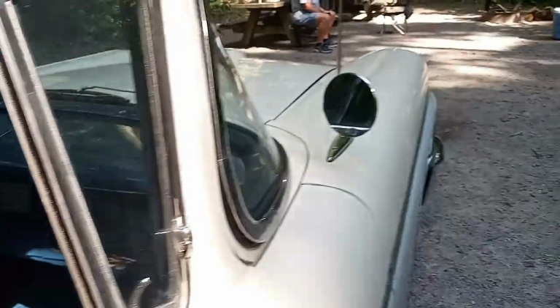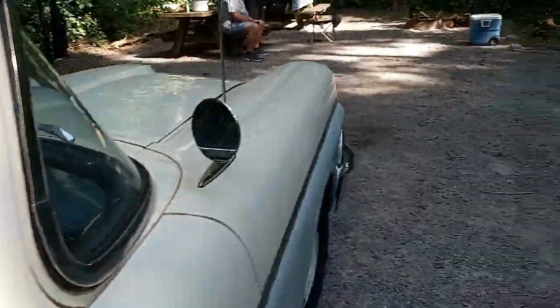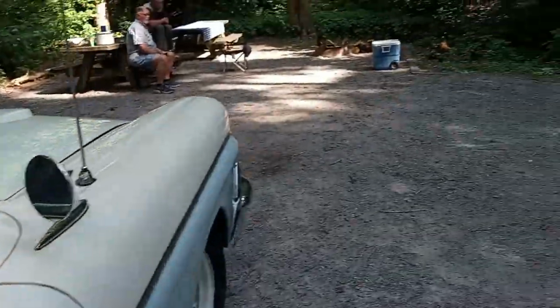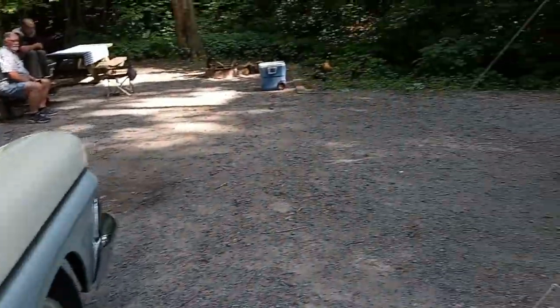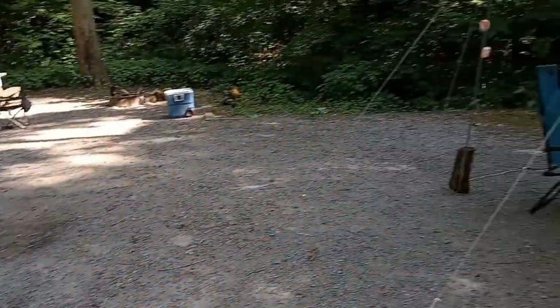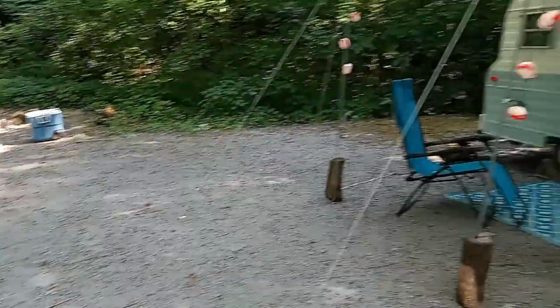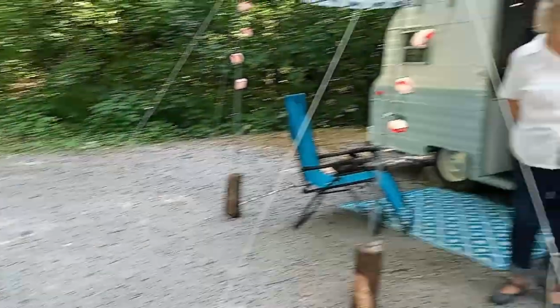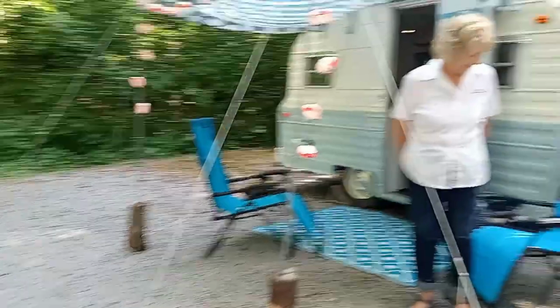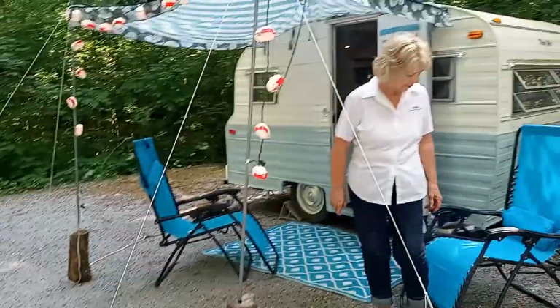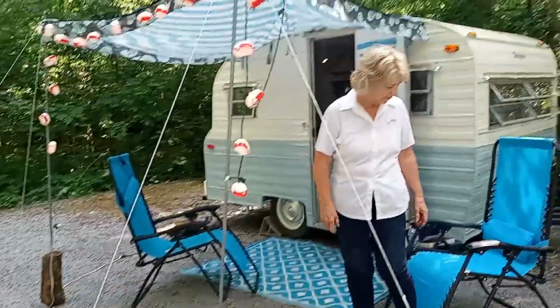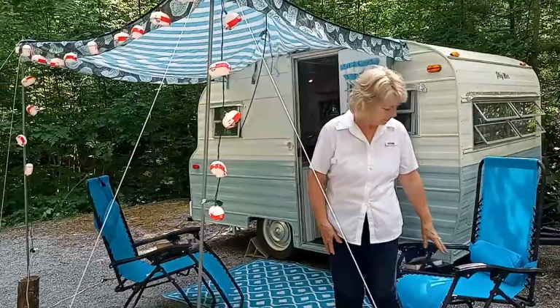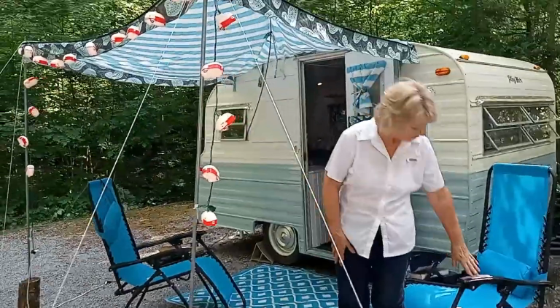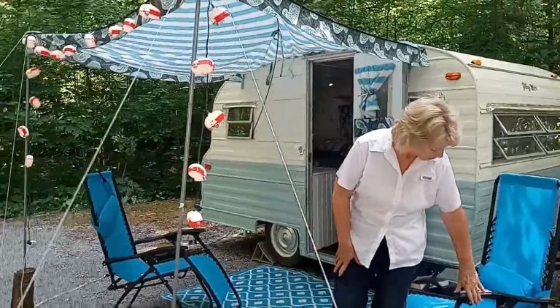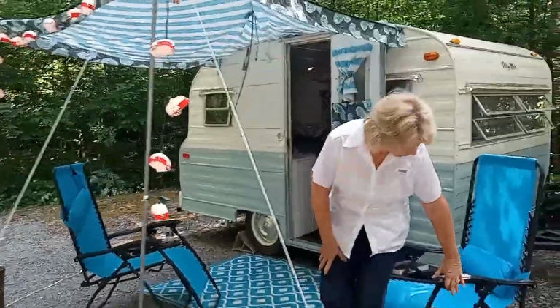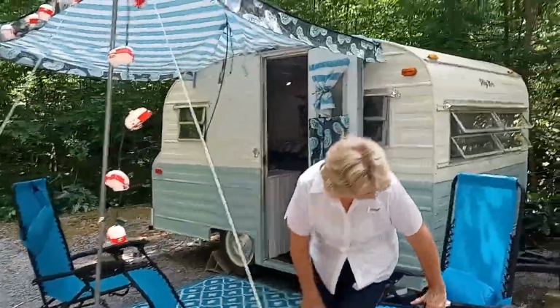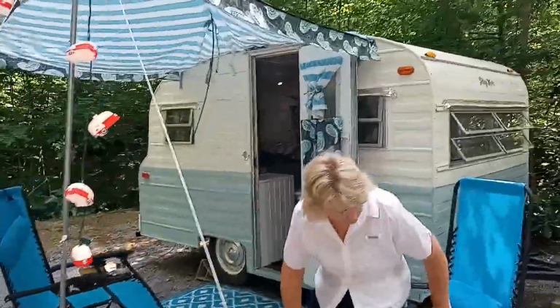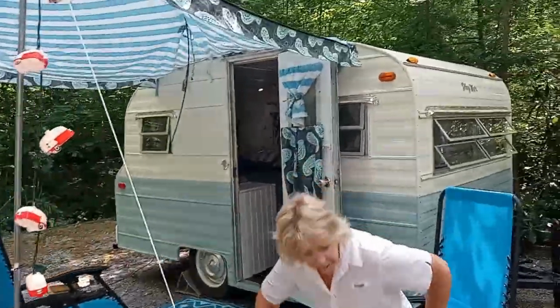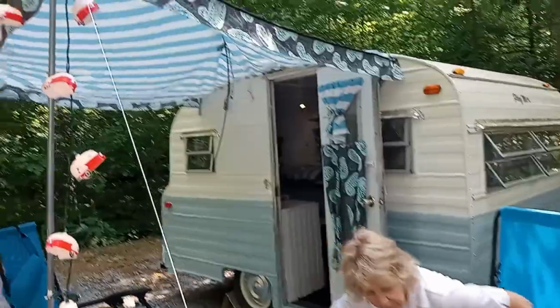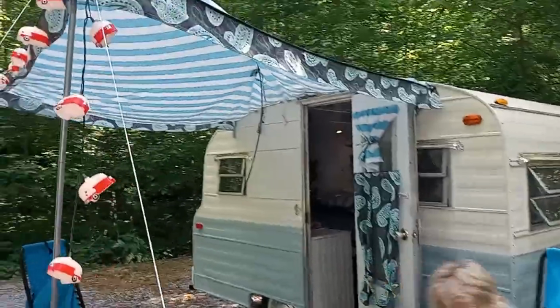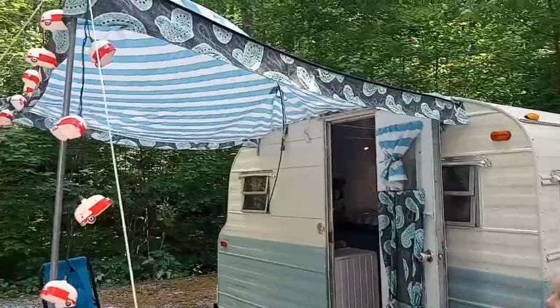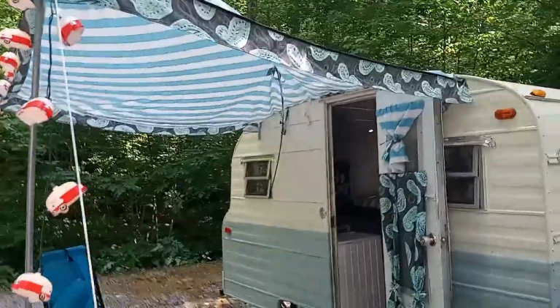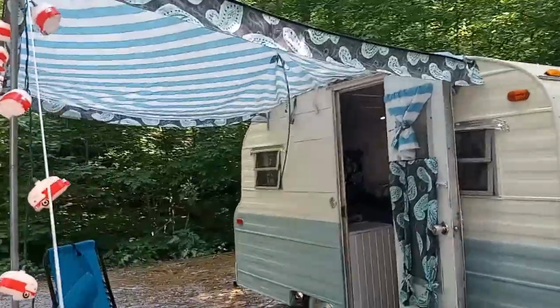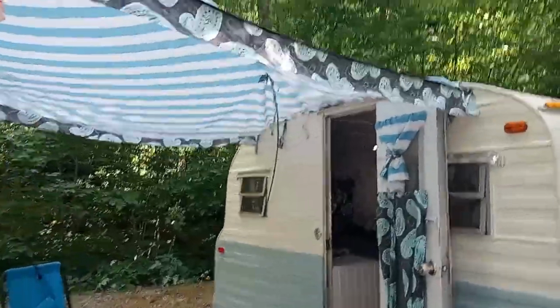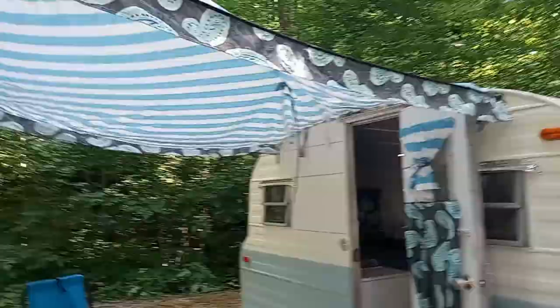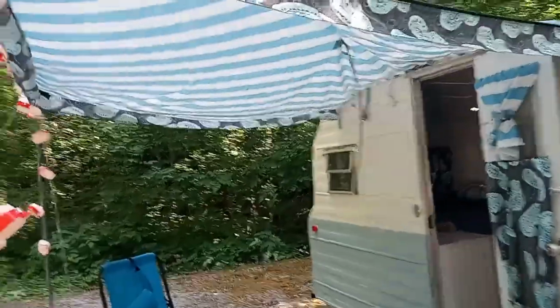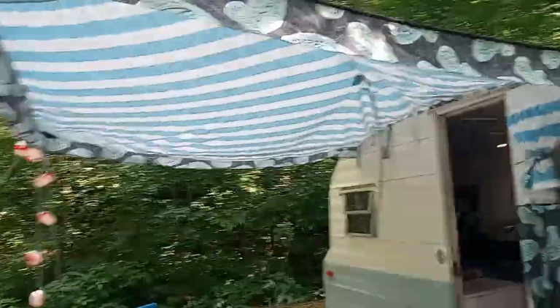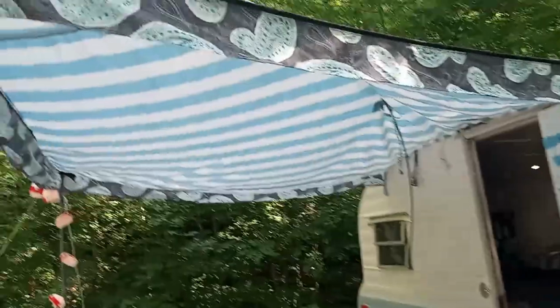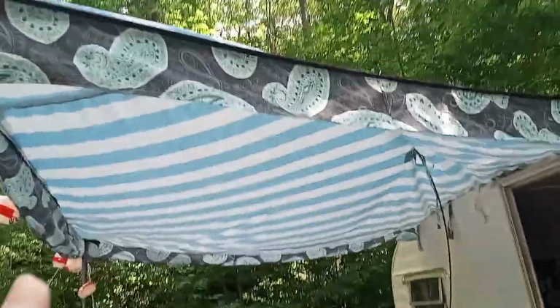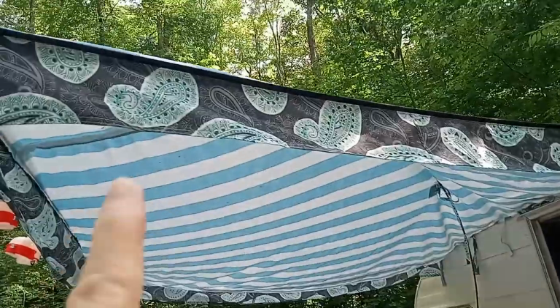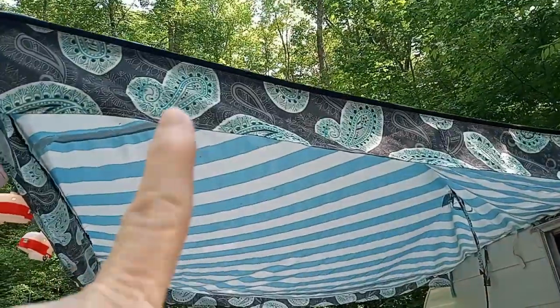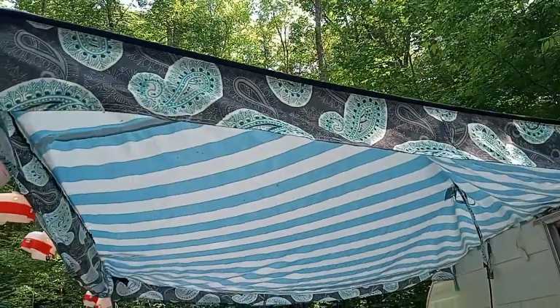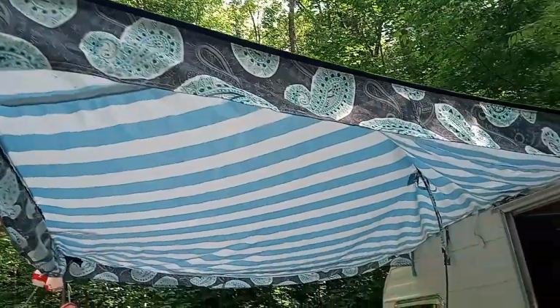We're going to look at the camper now and Cheryl's going to tell us about it. She just made this awning — the paisley fabric is so cute.